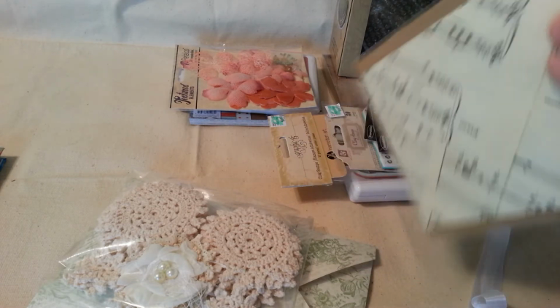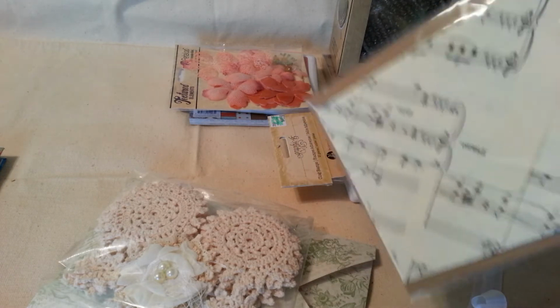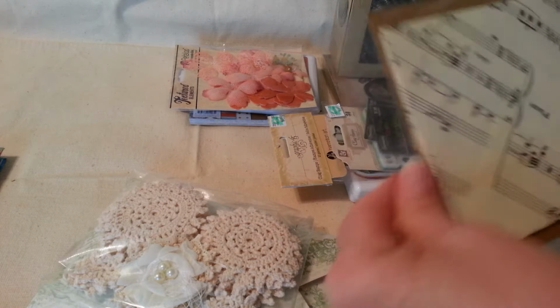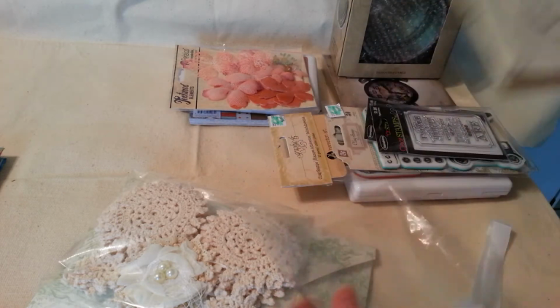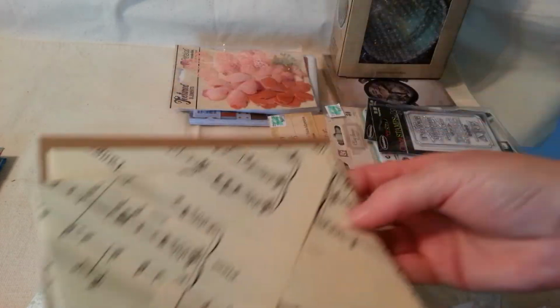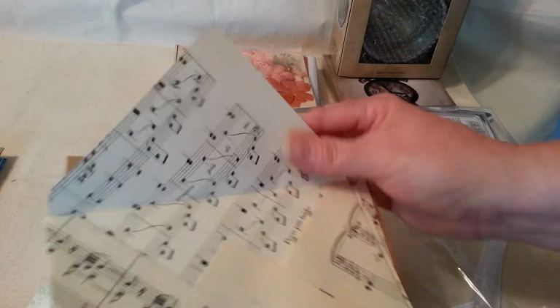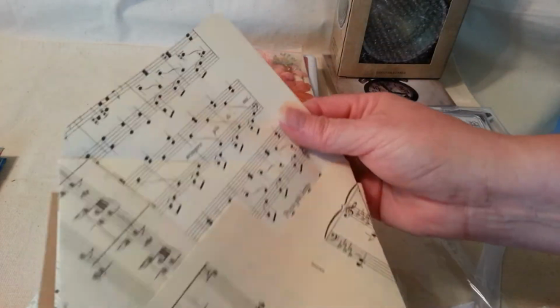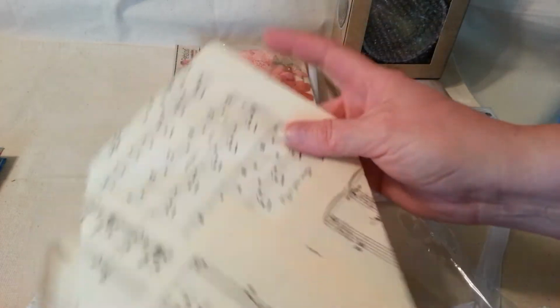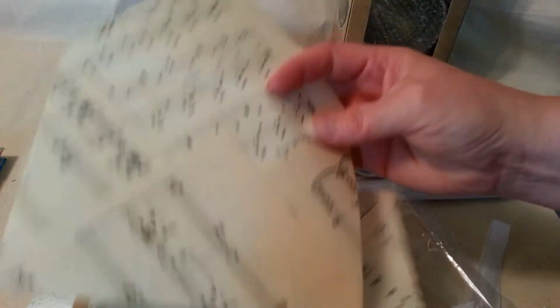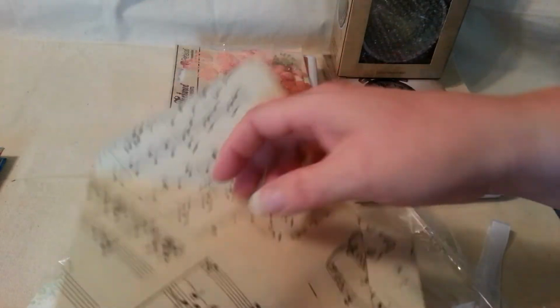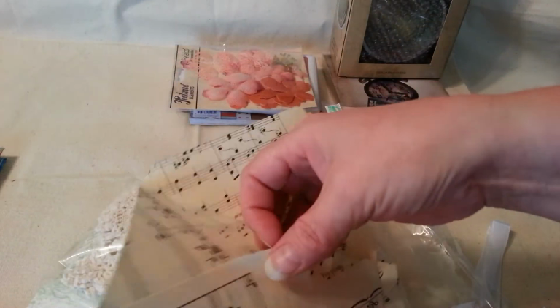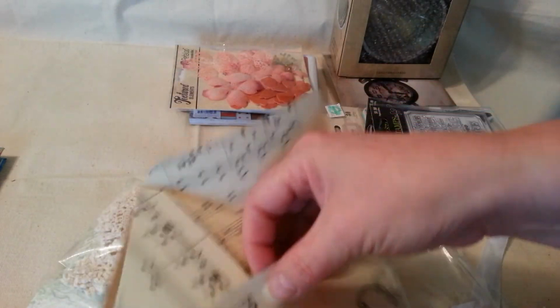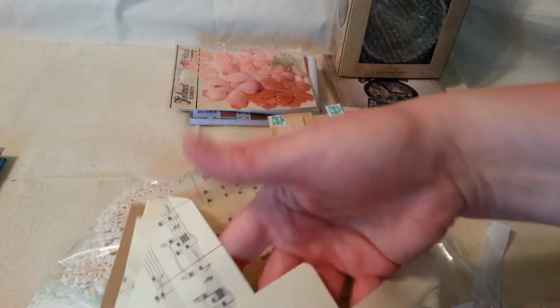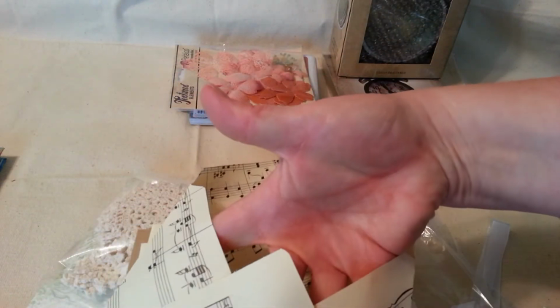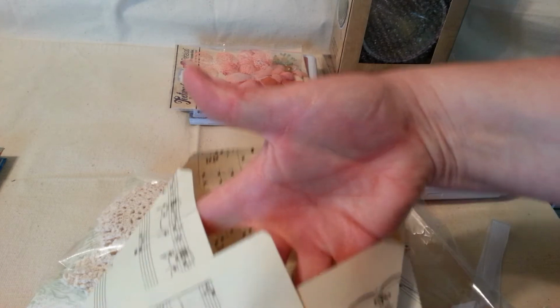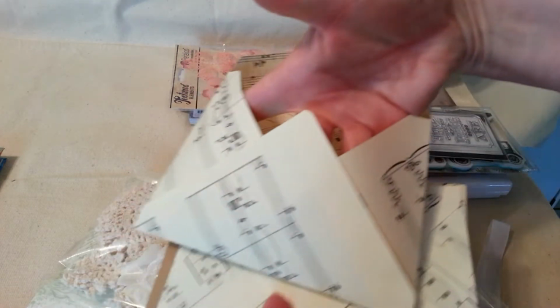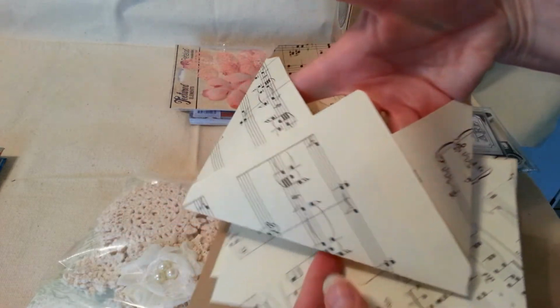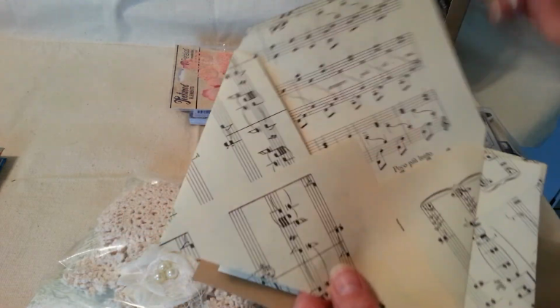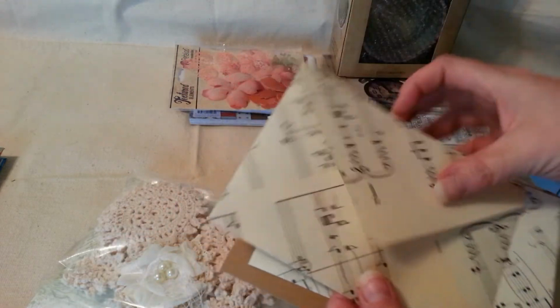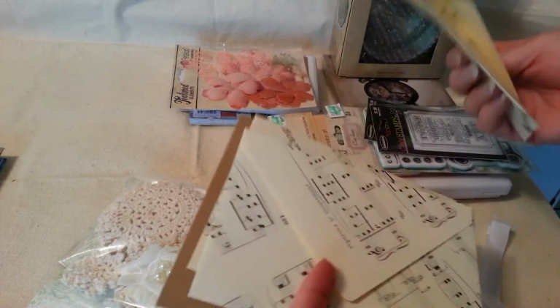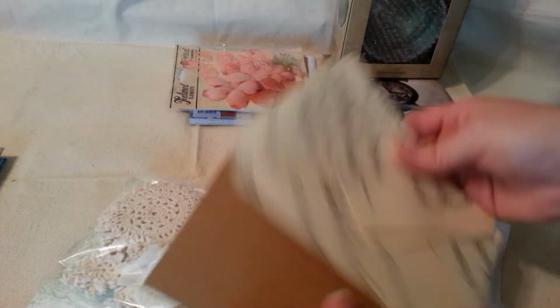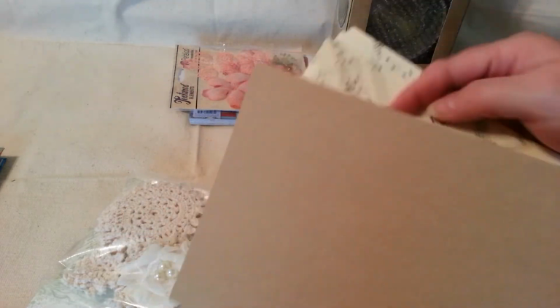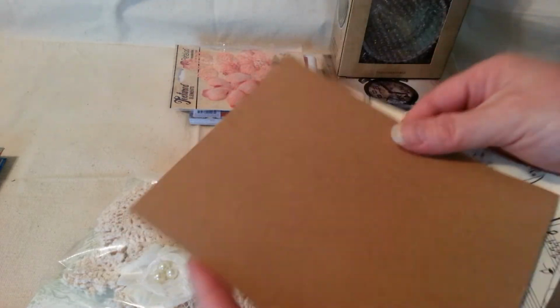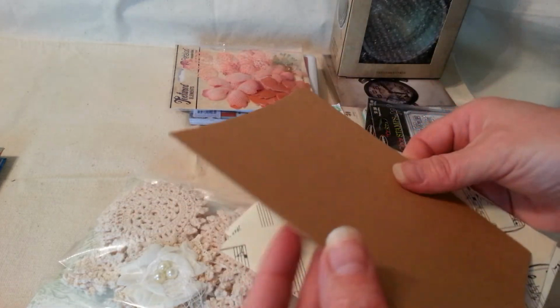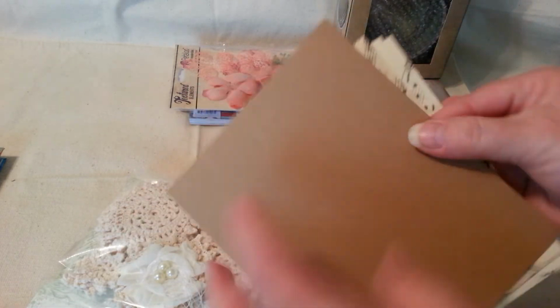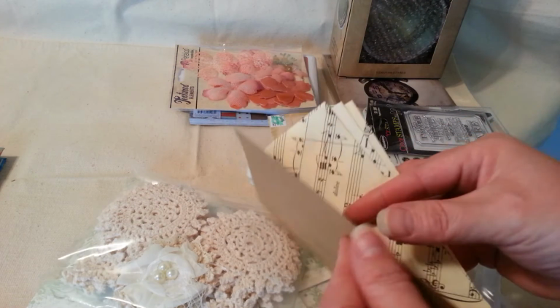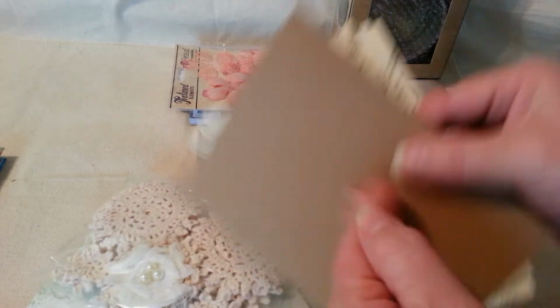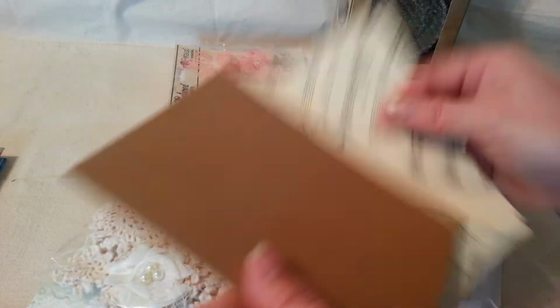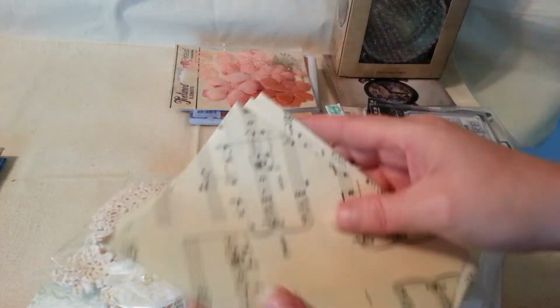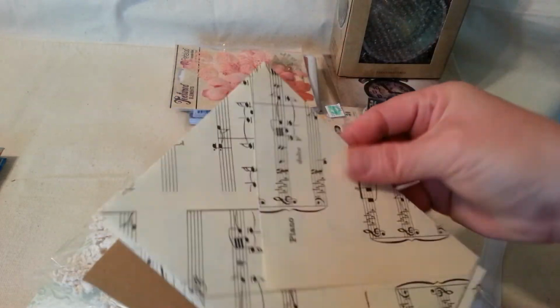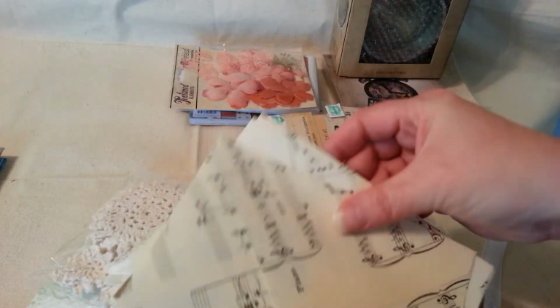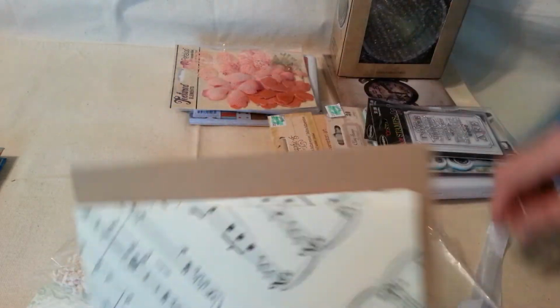She sent these handmade envelopes with music paper — isn't that beautiful? I think that was just to keep it from getting messed up.